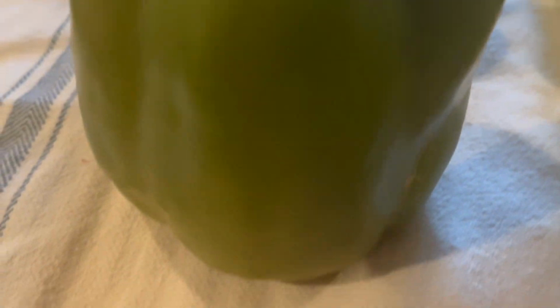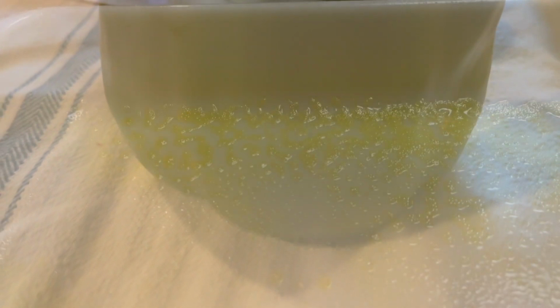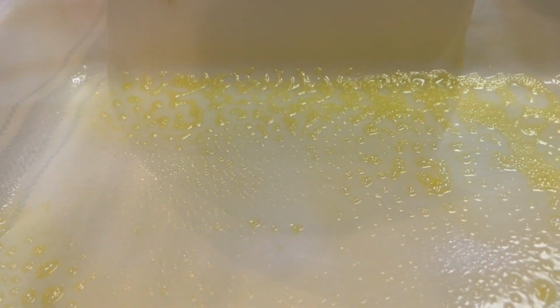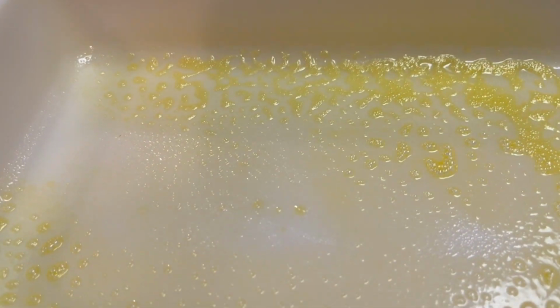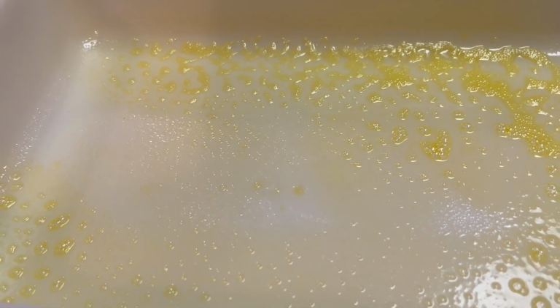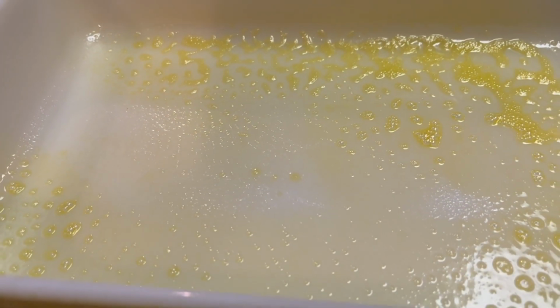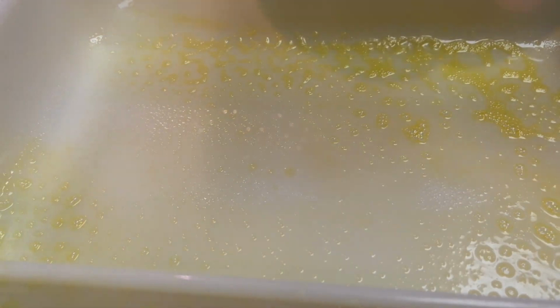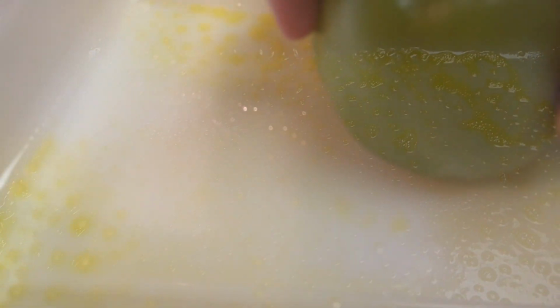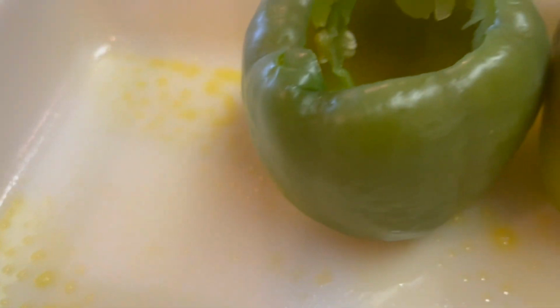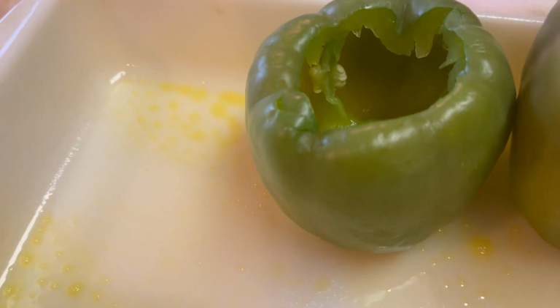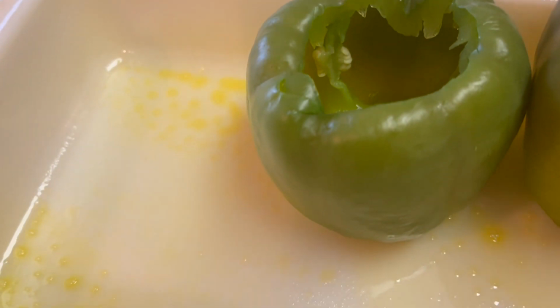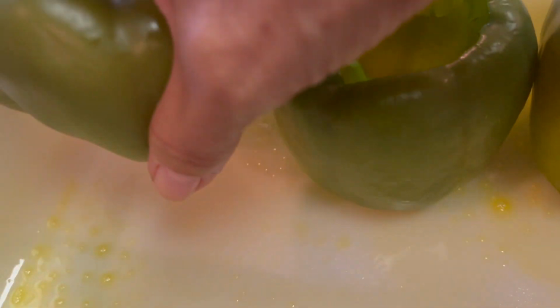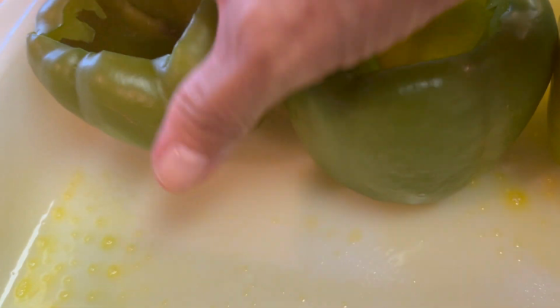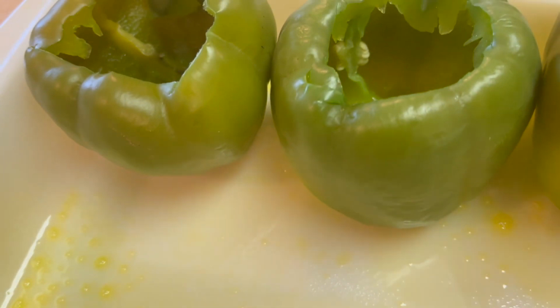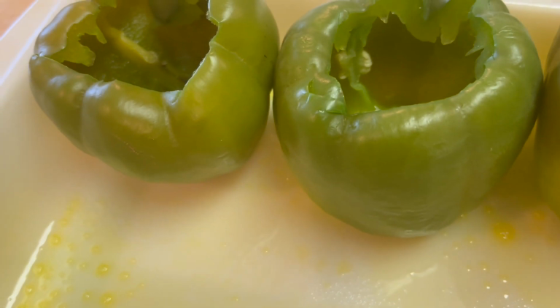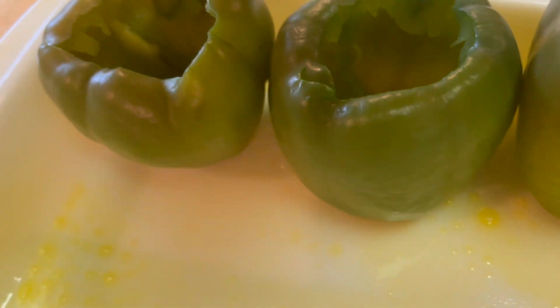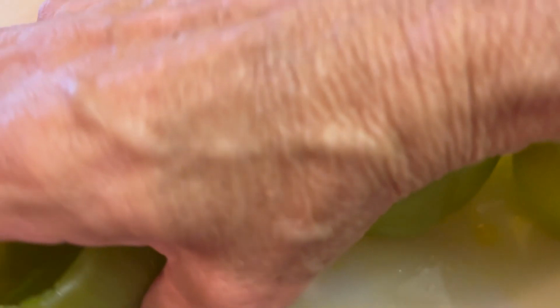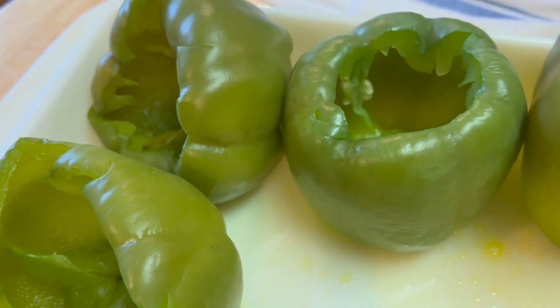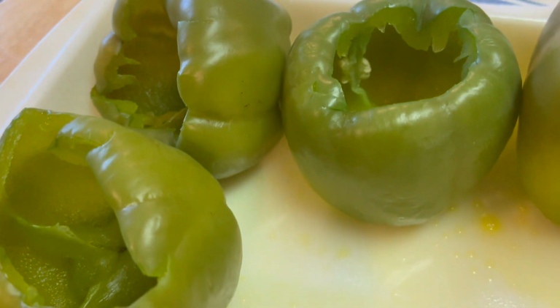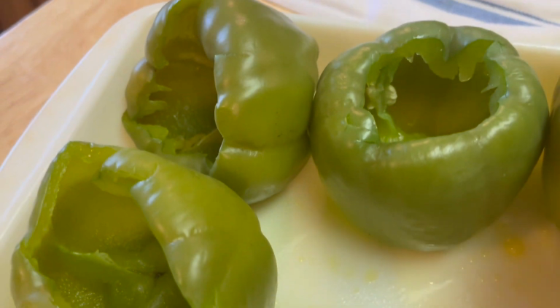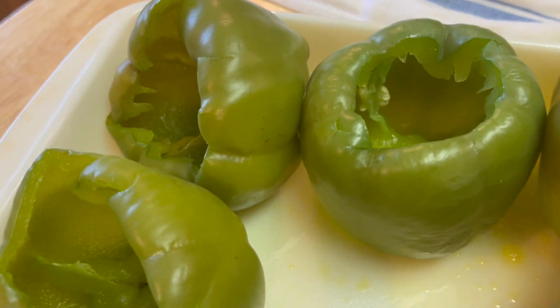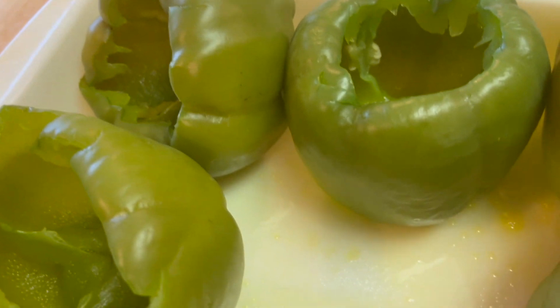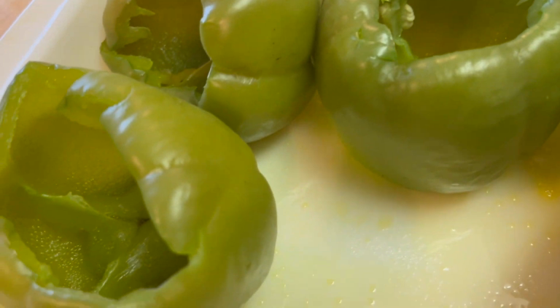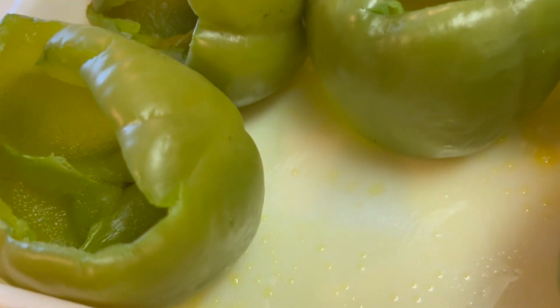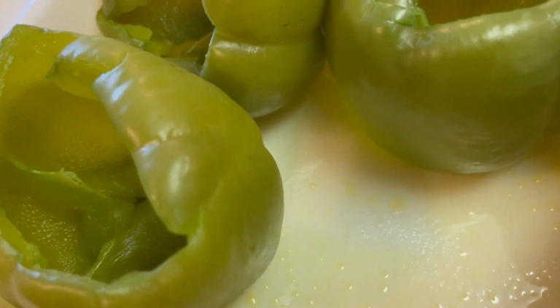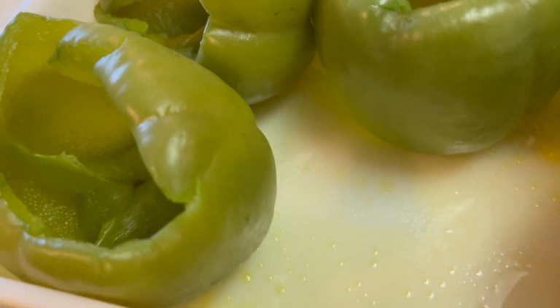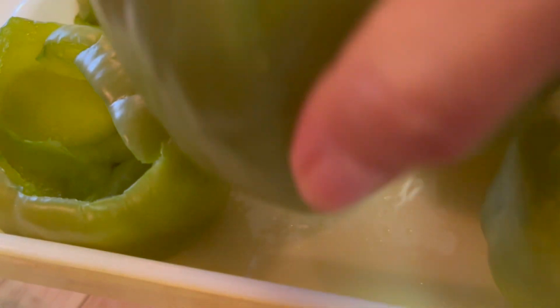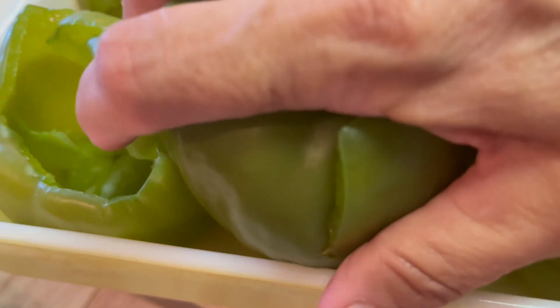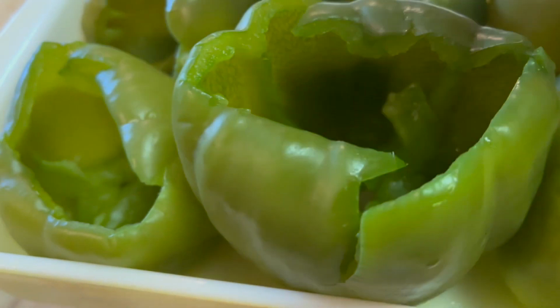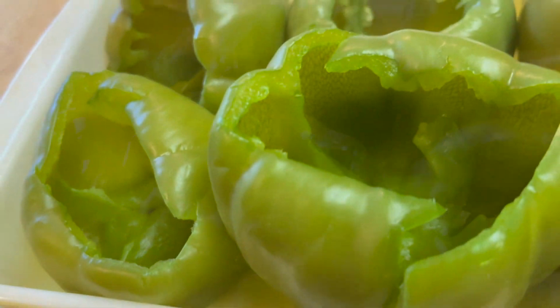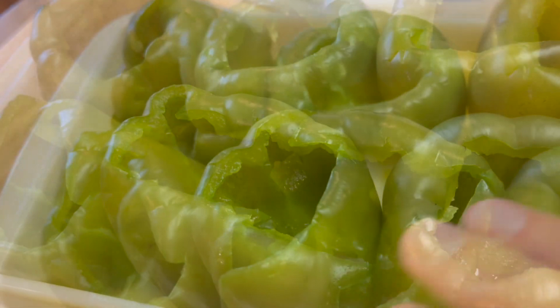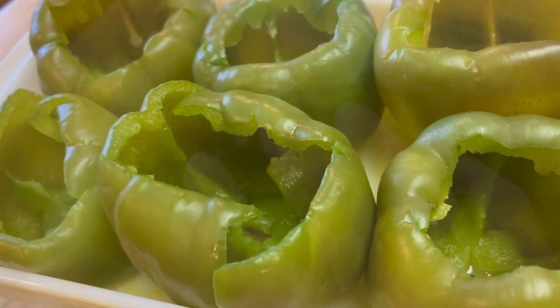Then I sprayed the pan and put them in the dish. I like to add a little mozzarella to the bottom of each one before I fill it.